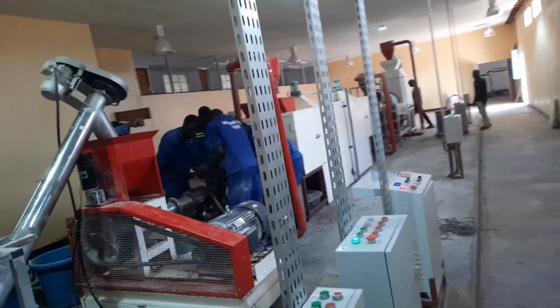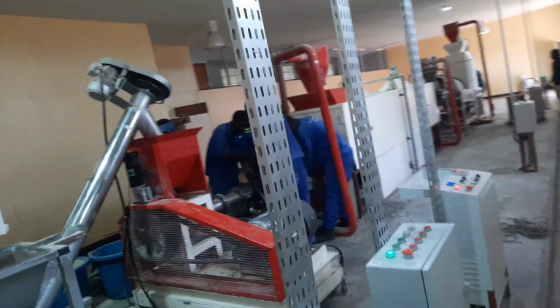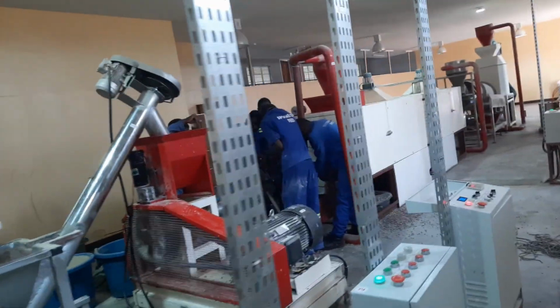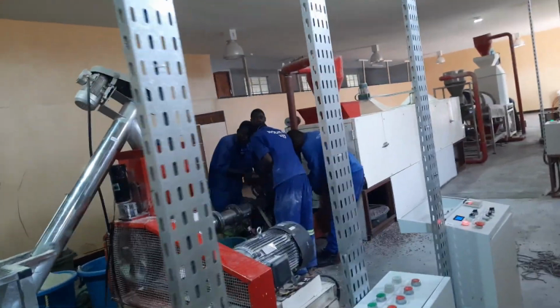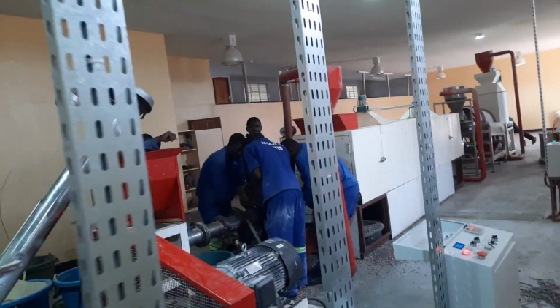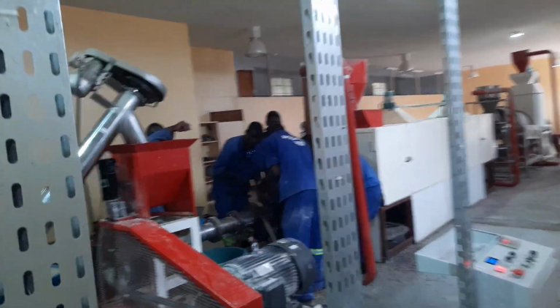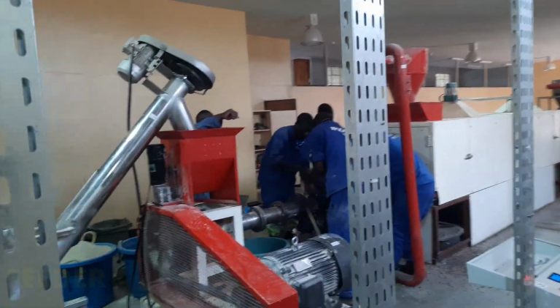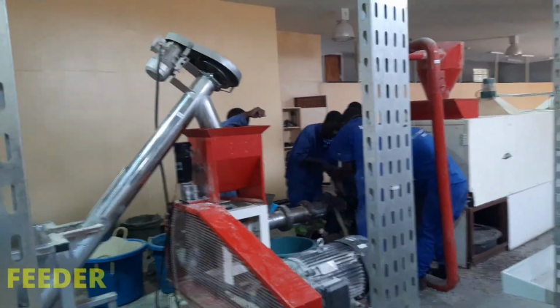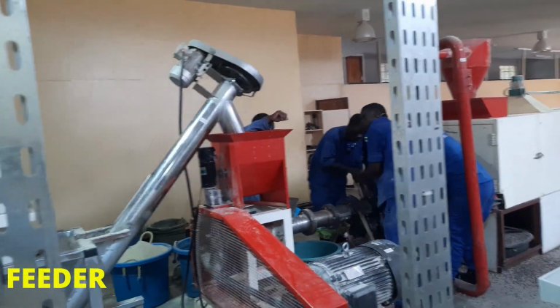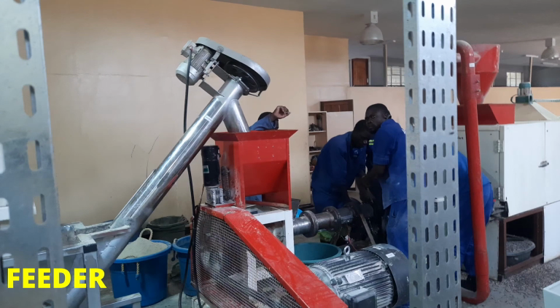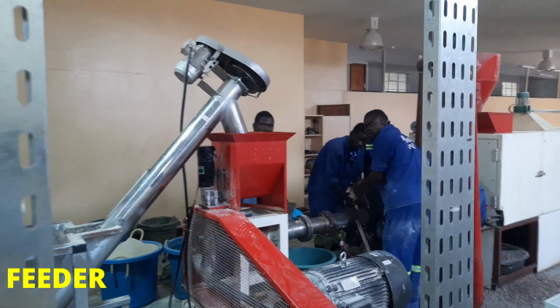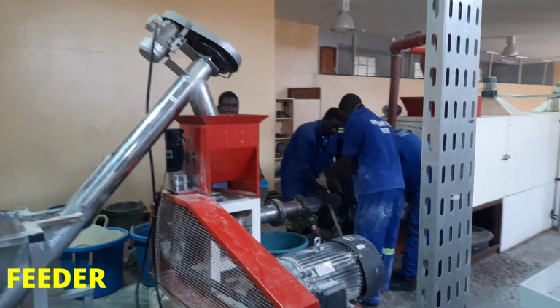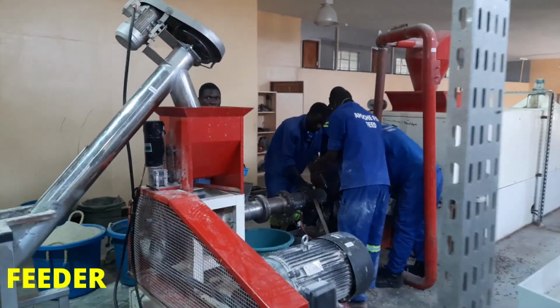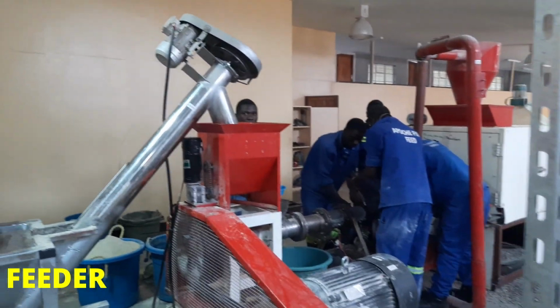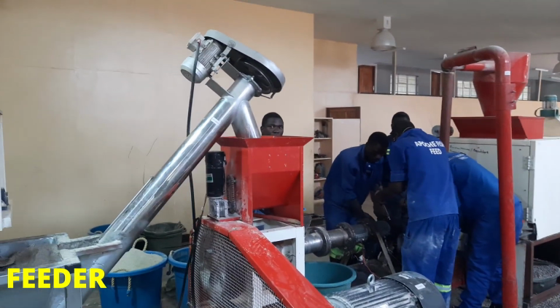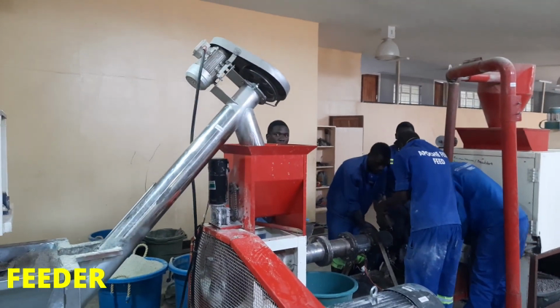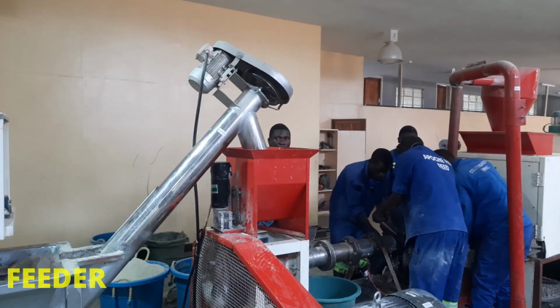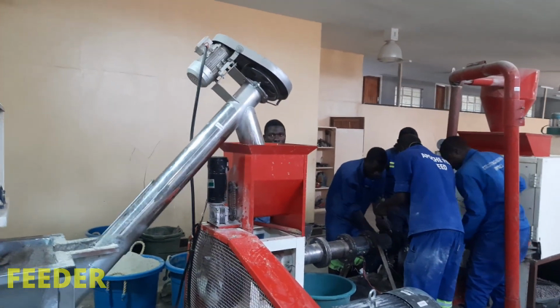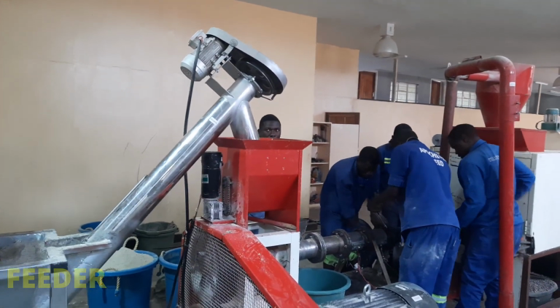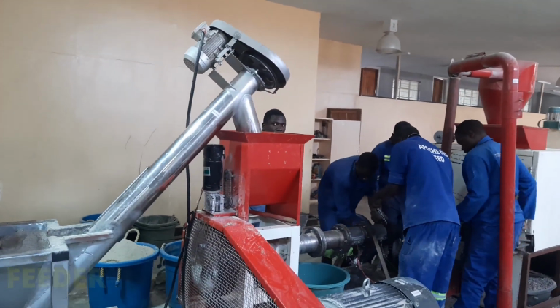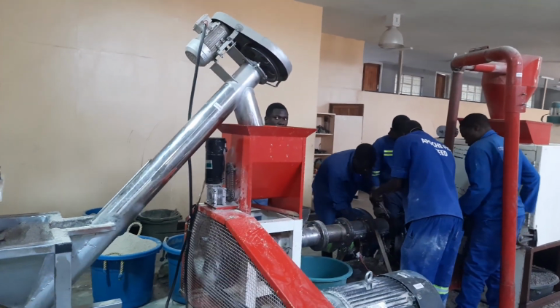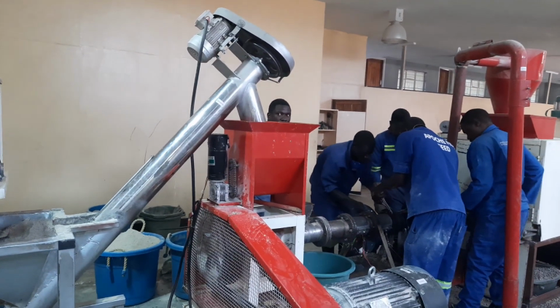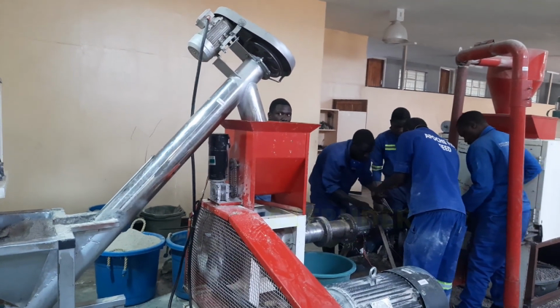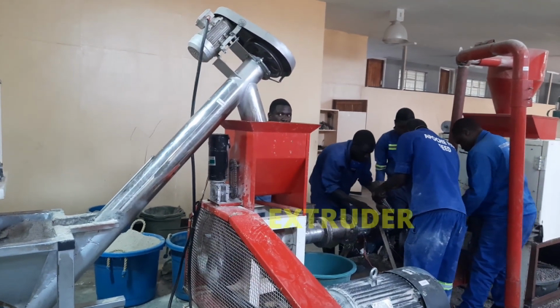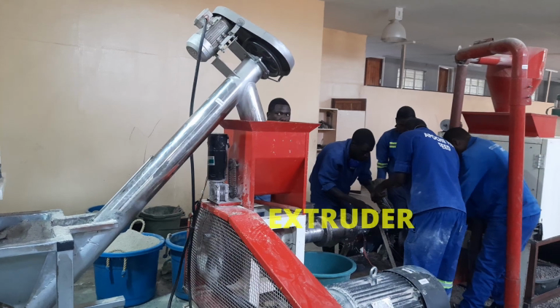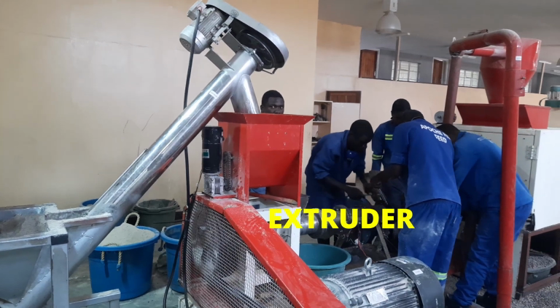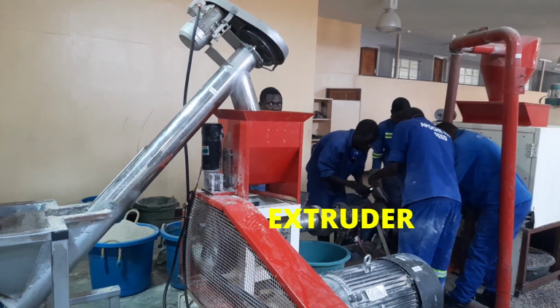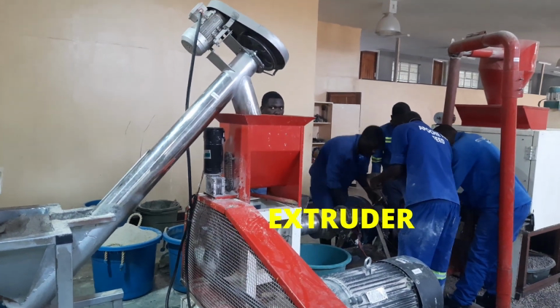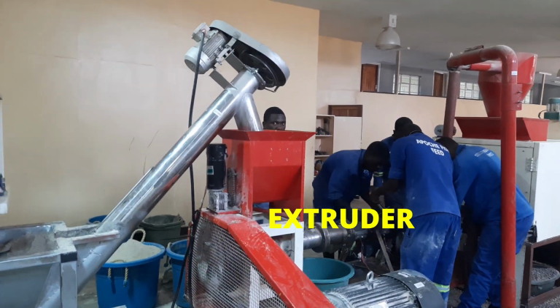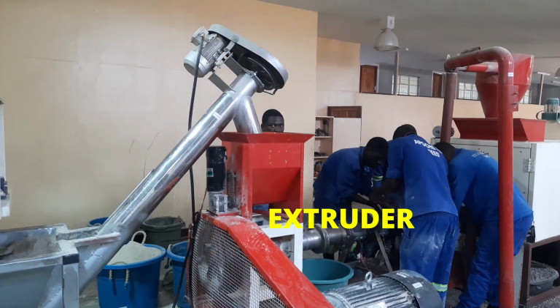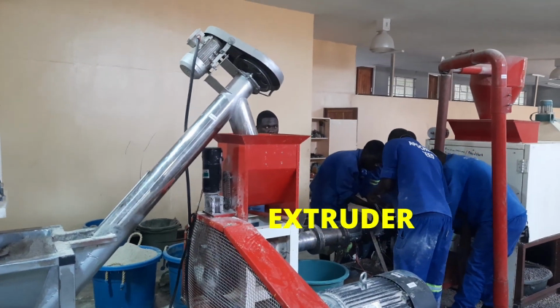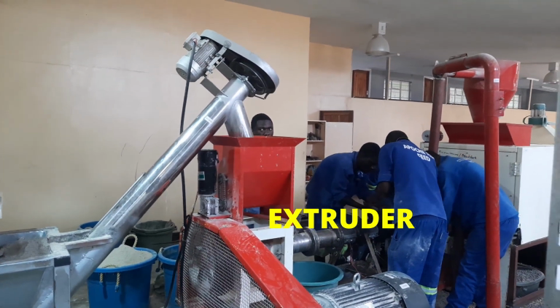This is the feeder. We are currently changing the cutters because the feed is not coming out nicely, so we want to replace them with new cutters.